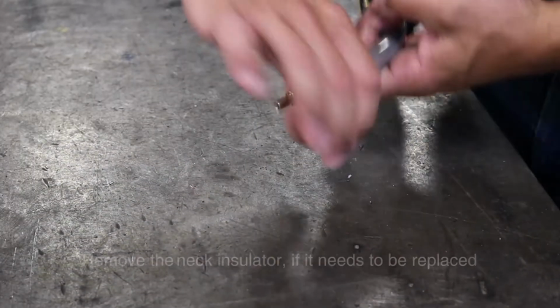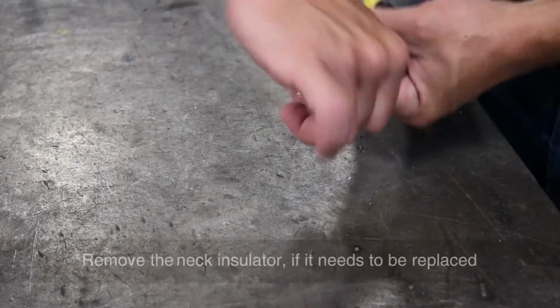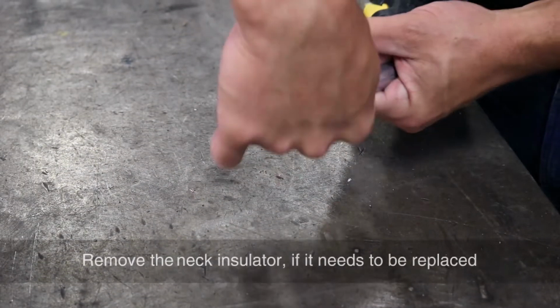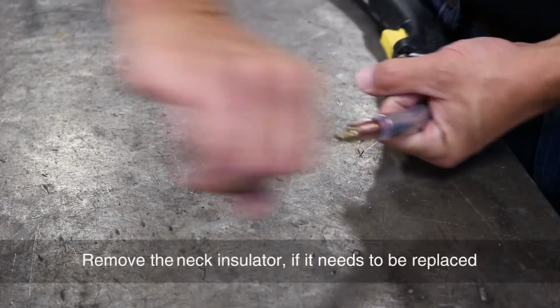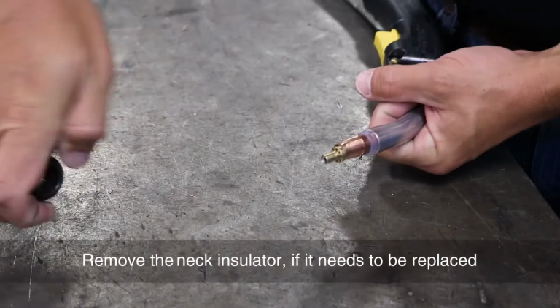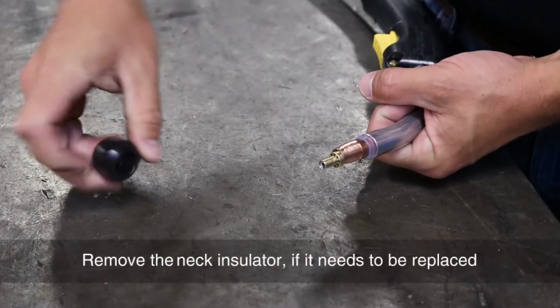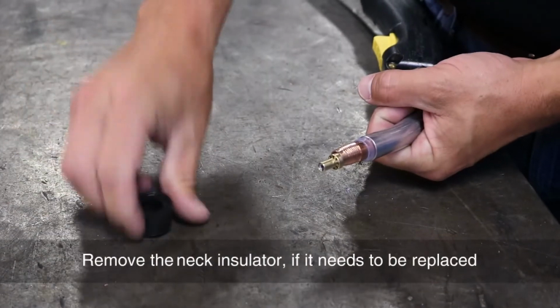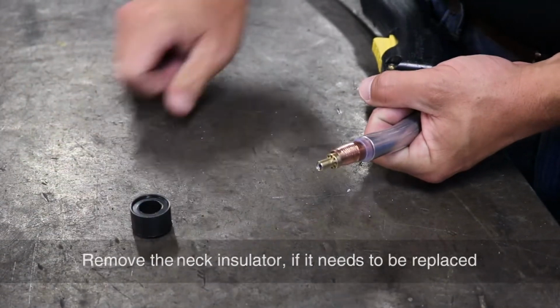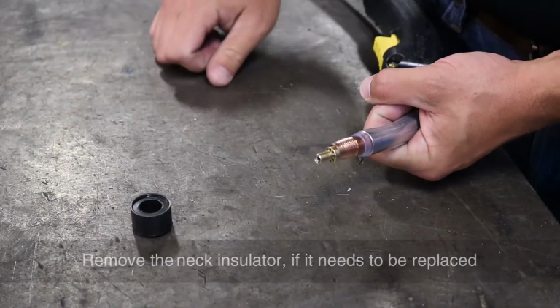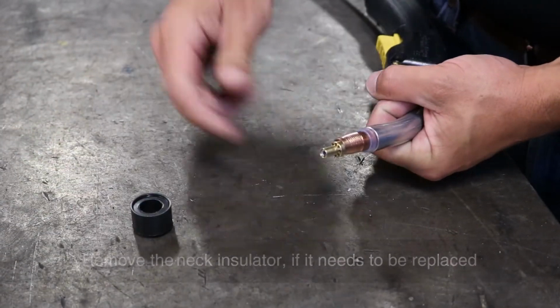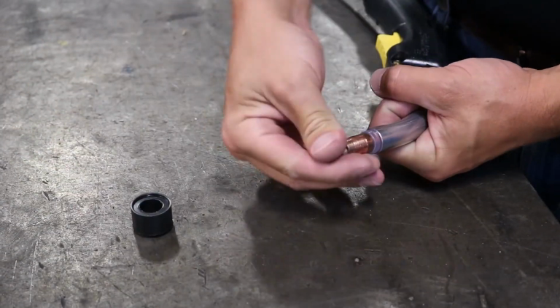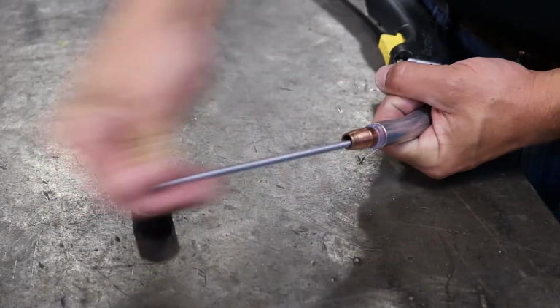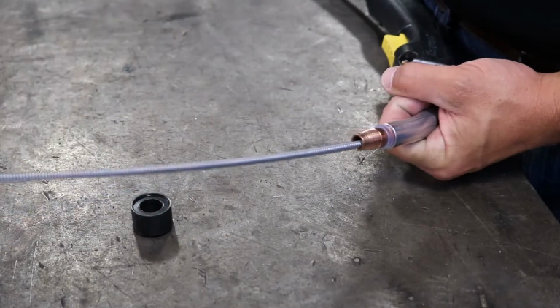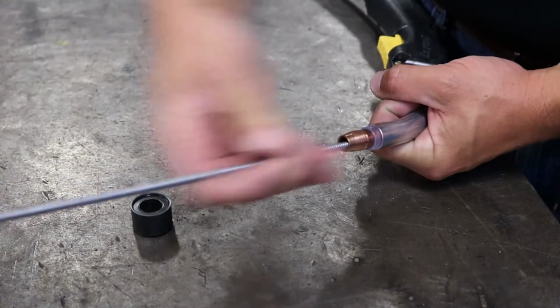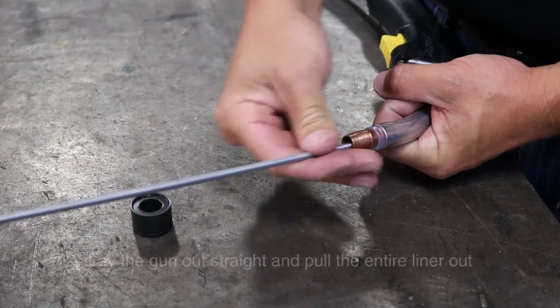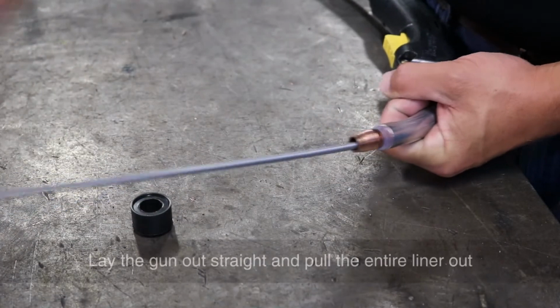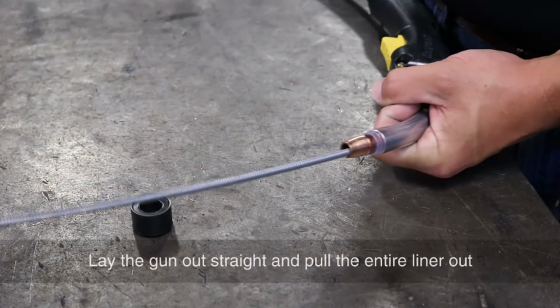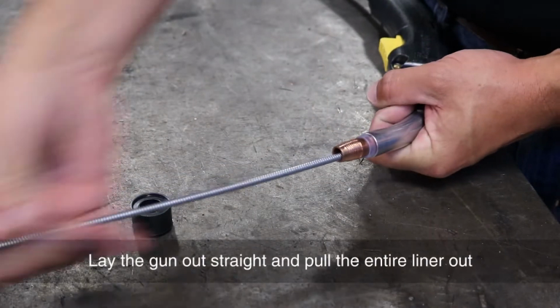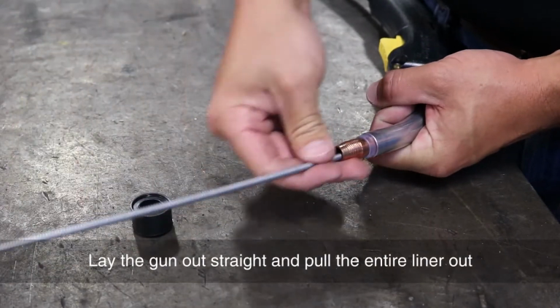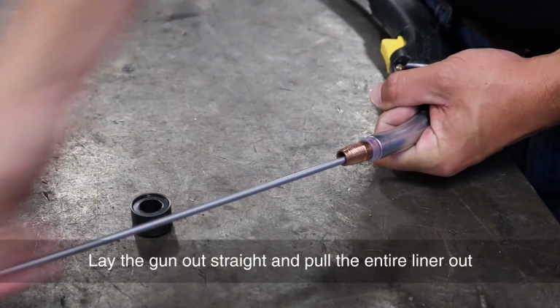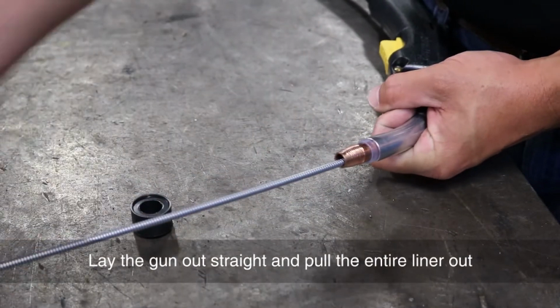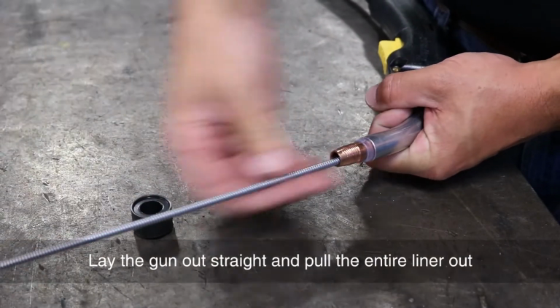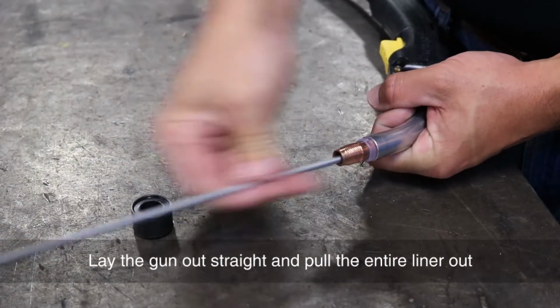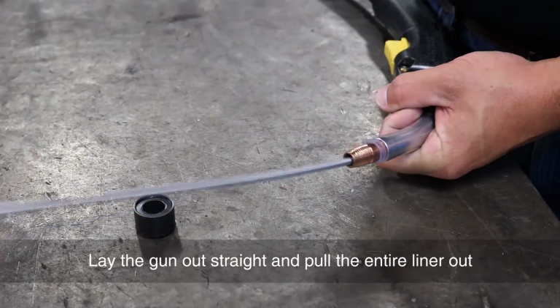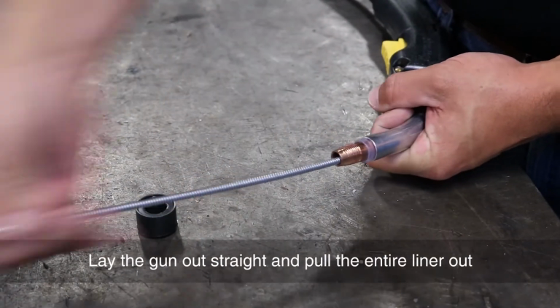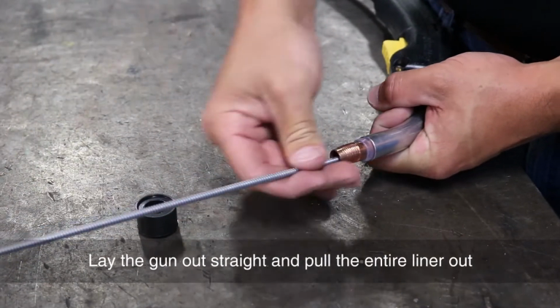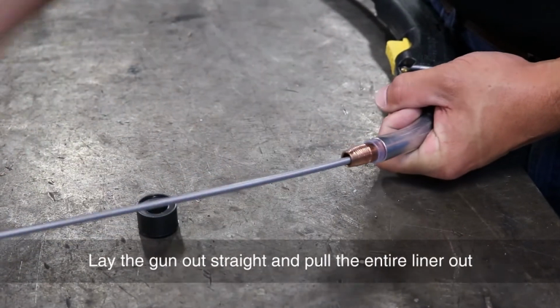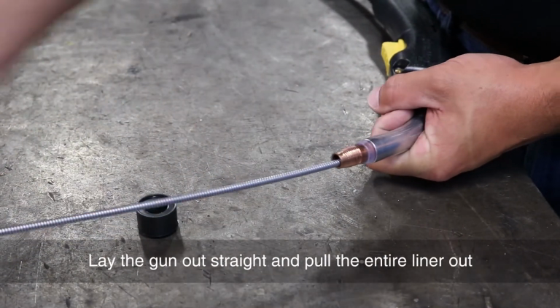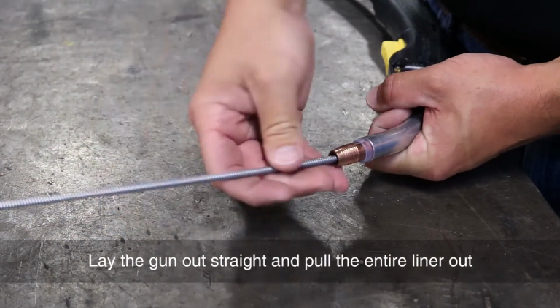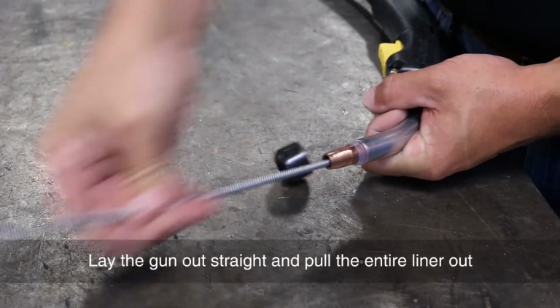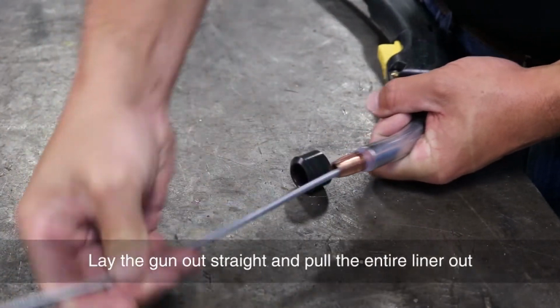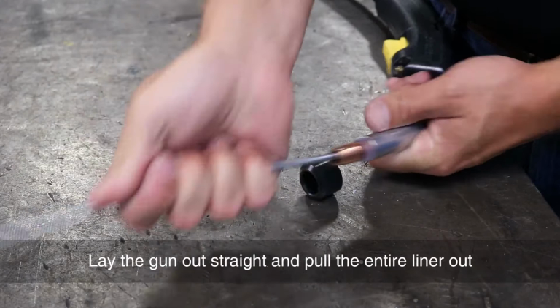Remove the neck insulator if it needs to be replaced. Lay the gun out straight and pull the entire liner out.